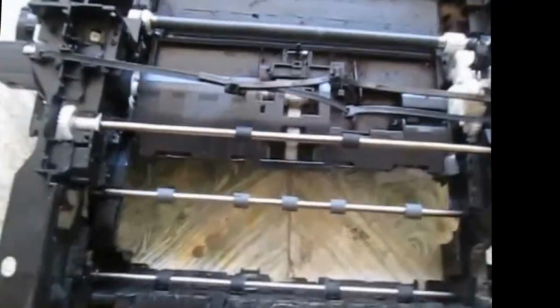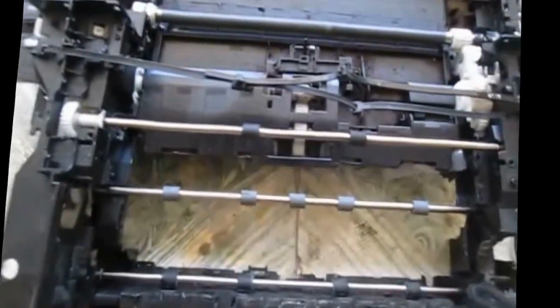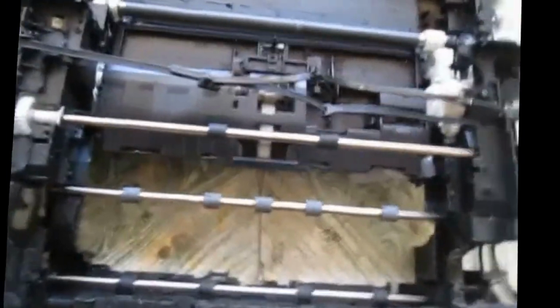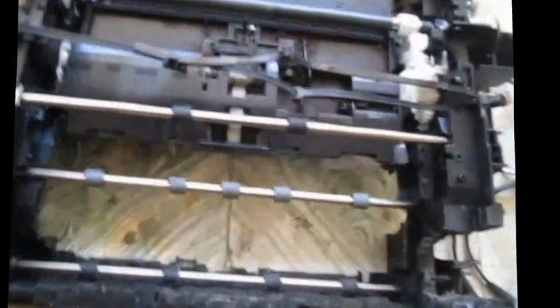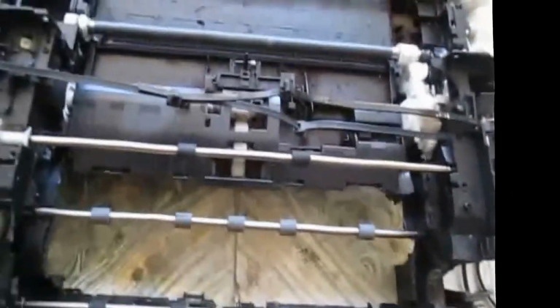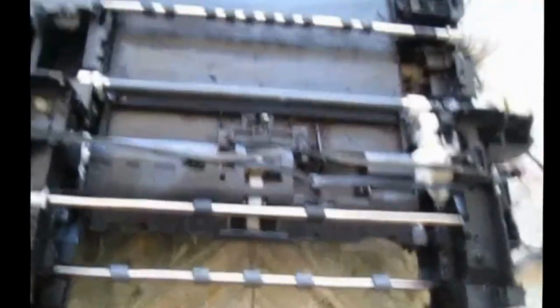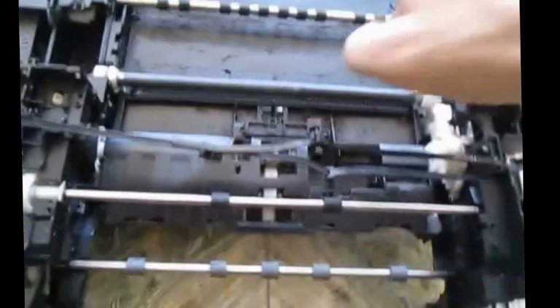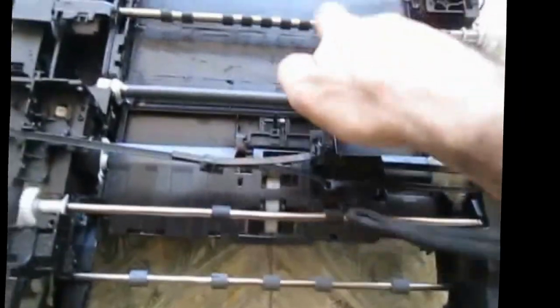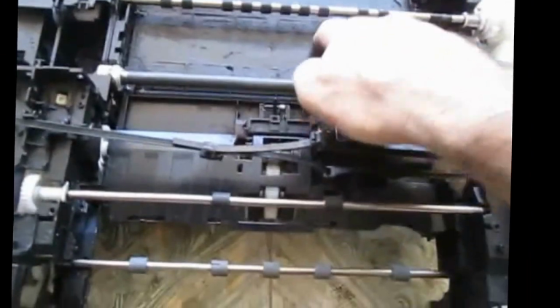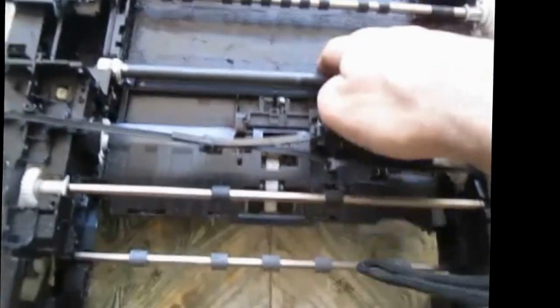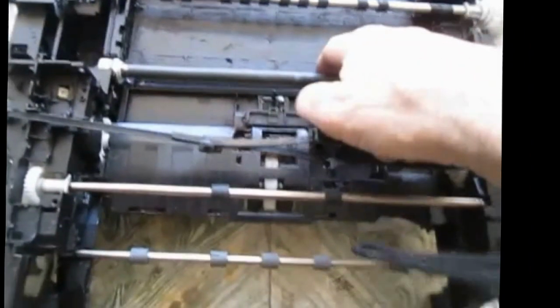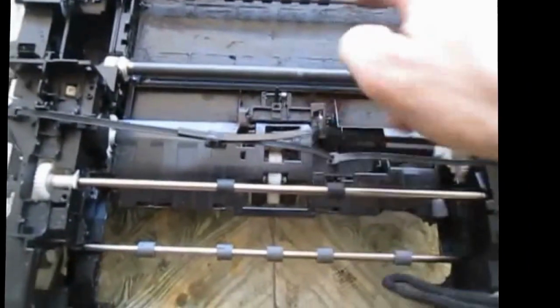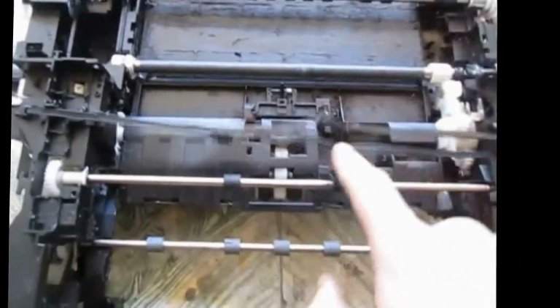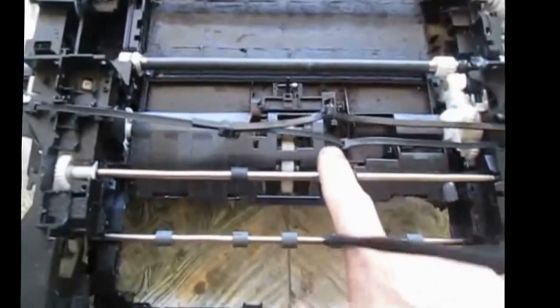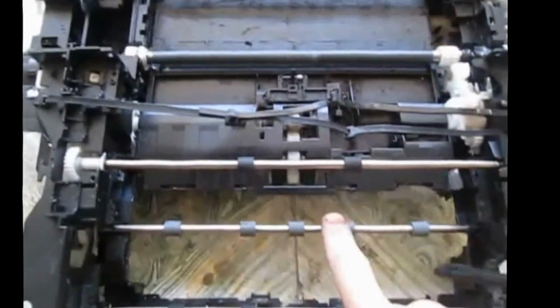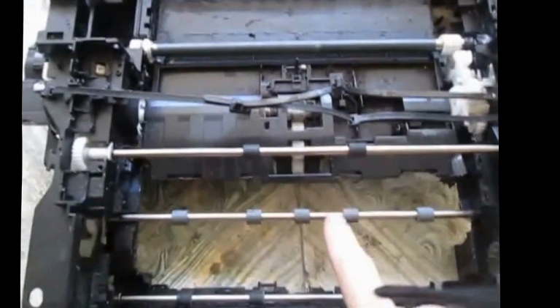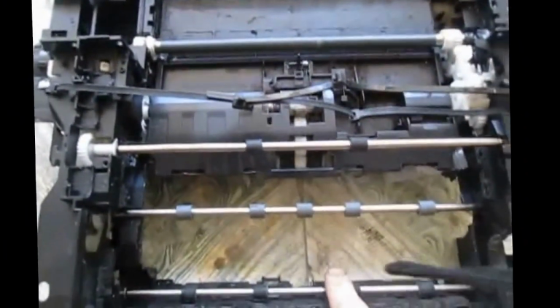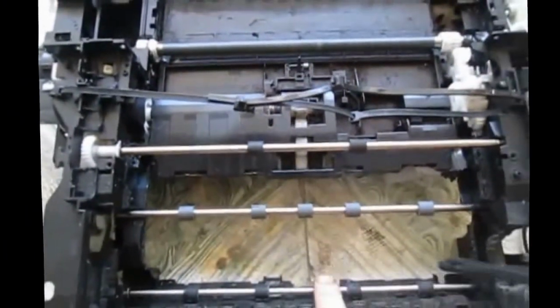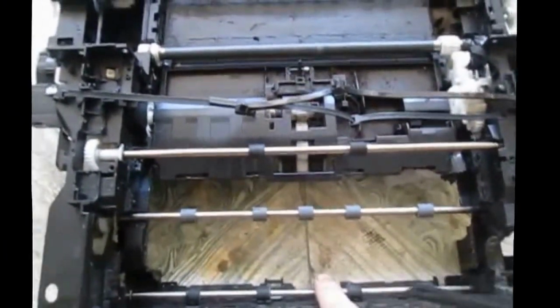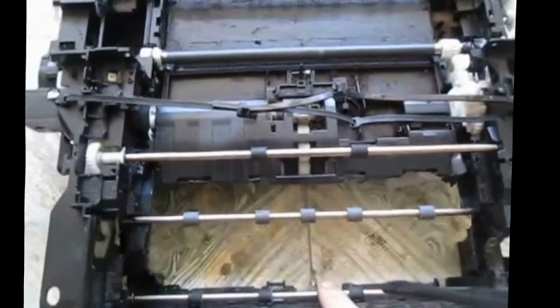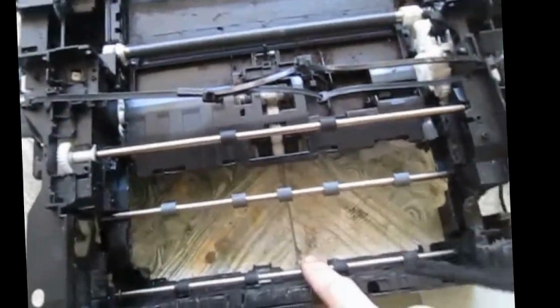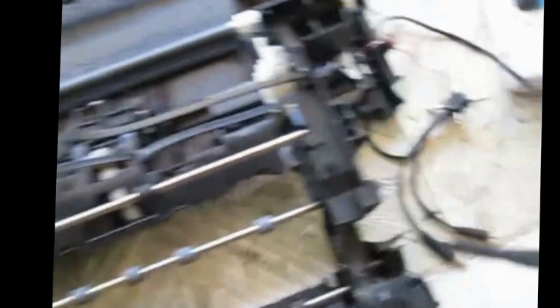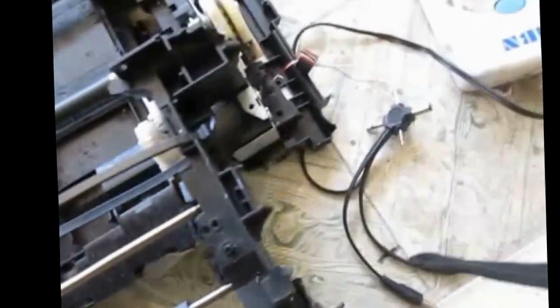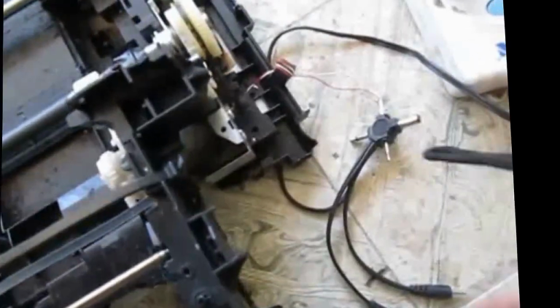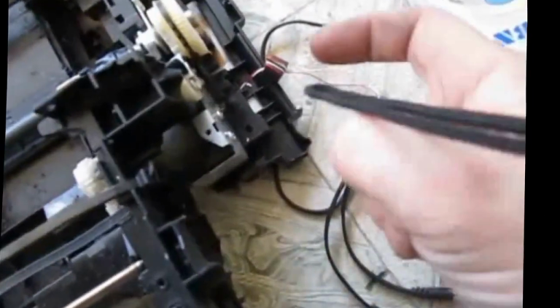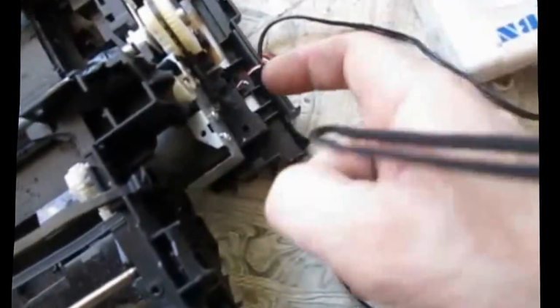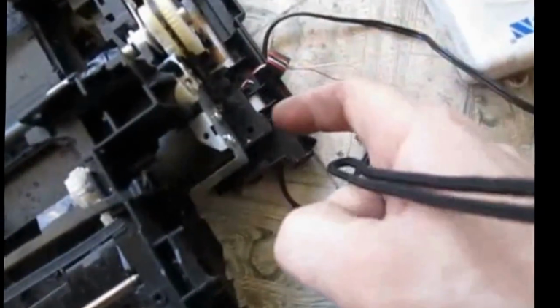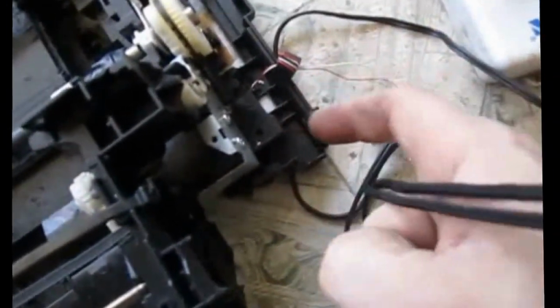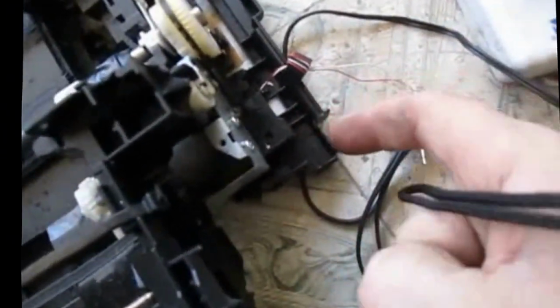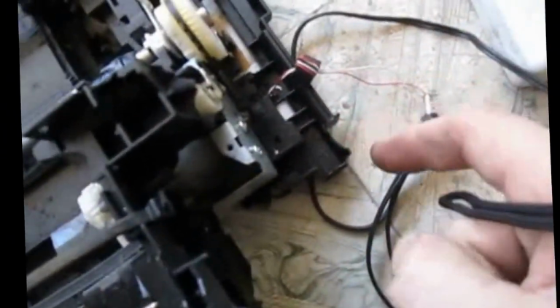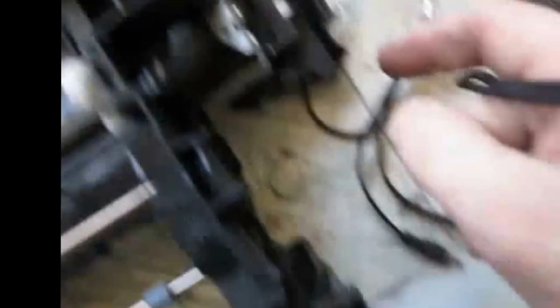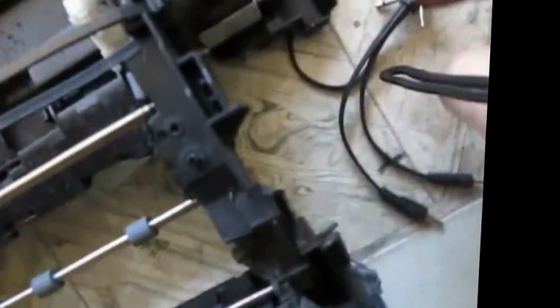So I took it apart, and this is what I got — a bar here, two, three, four, five. Down here there's a DC motor on the side, and so far this is what I've got.